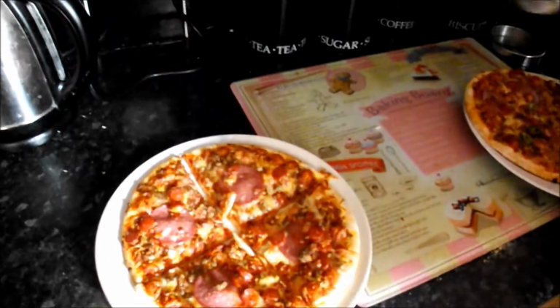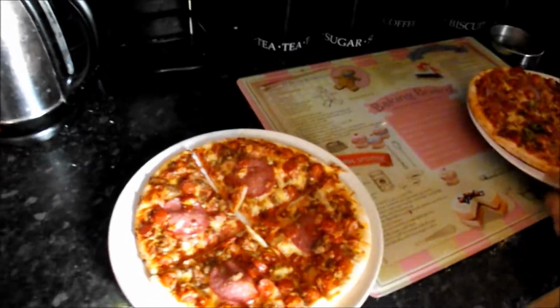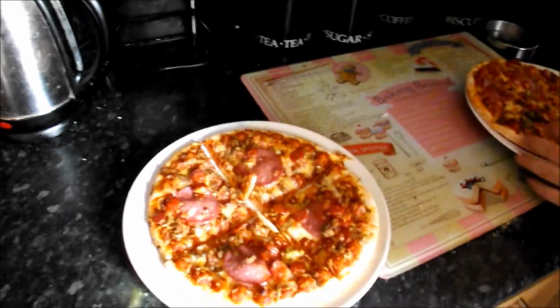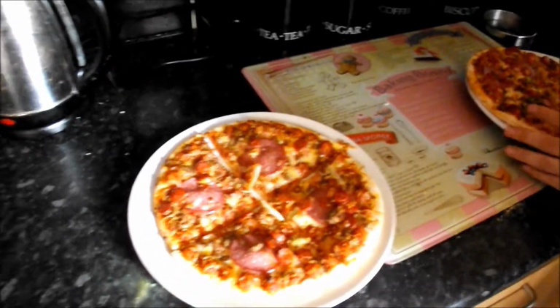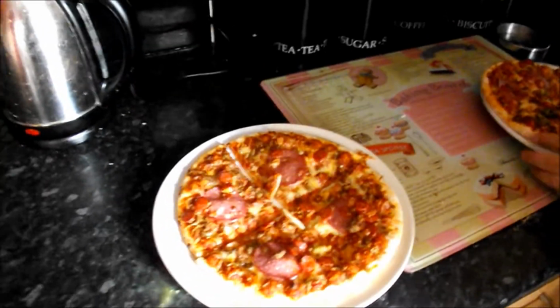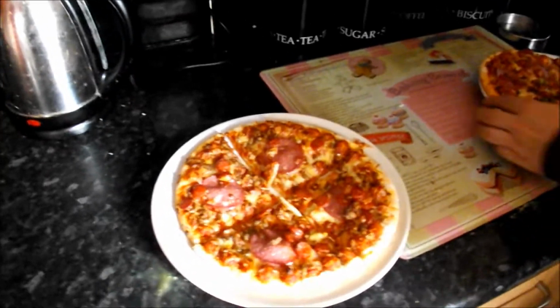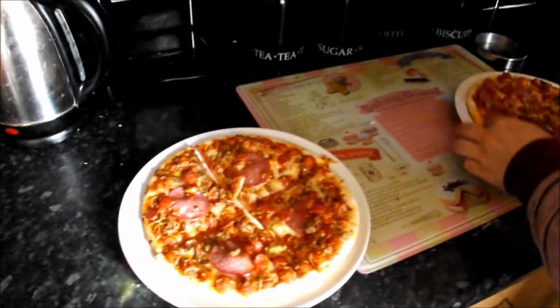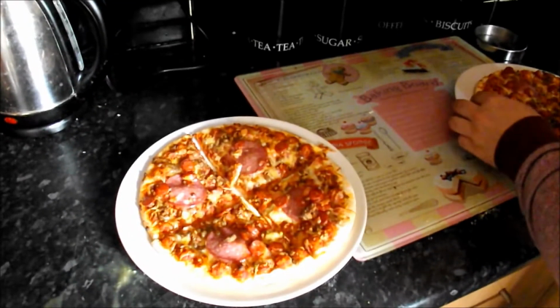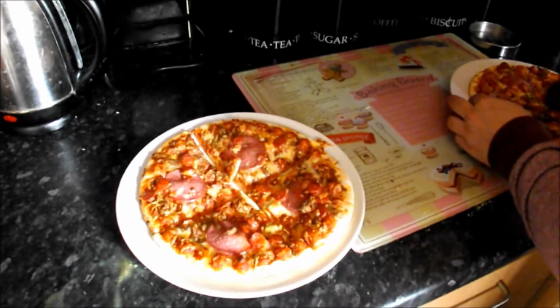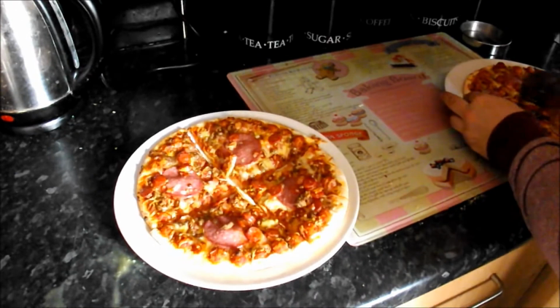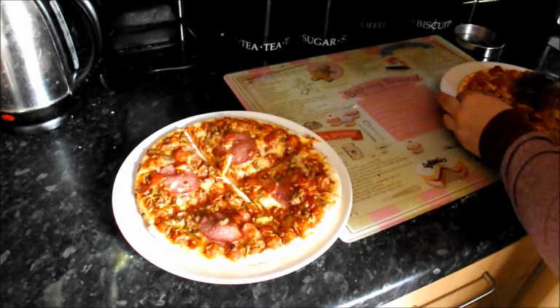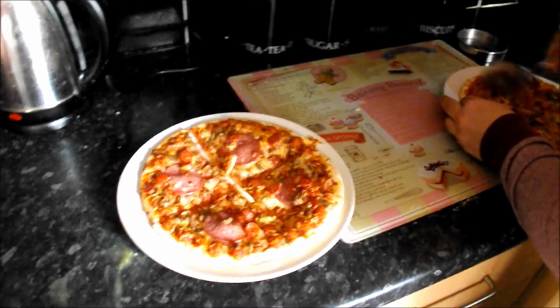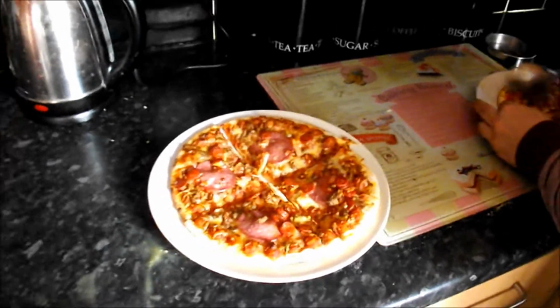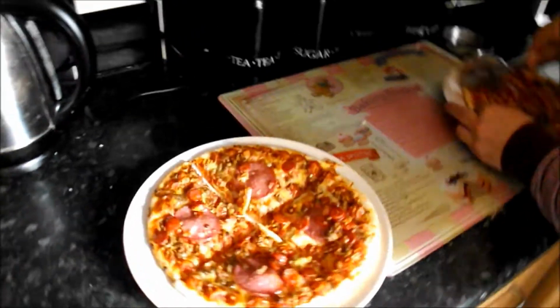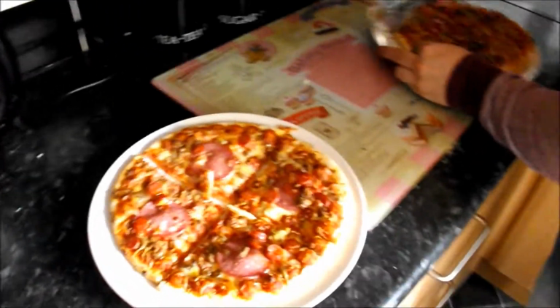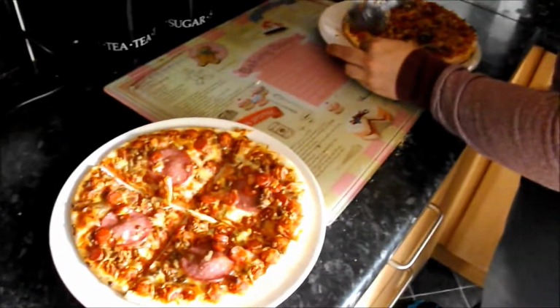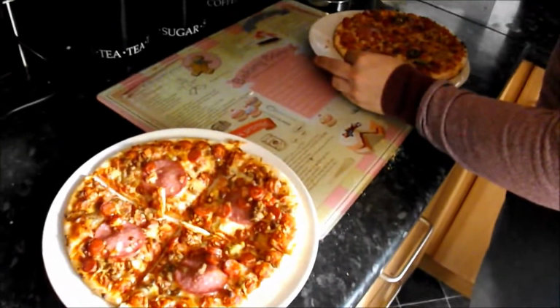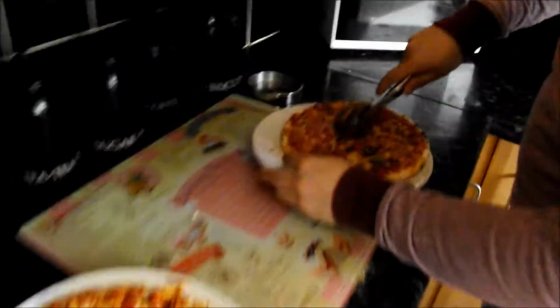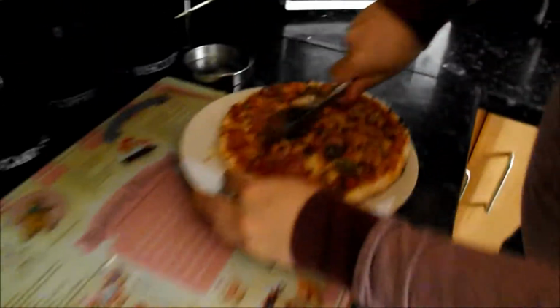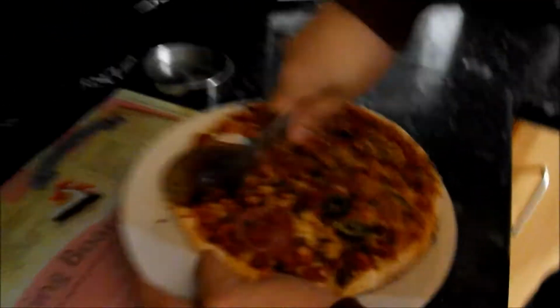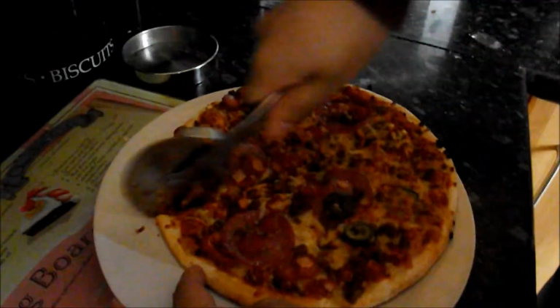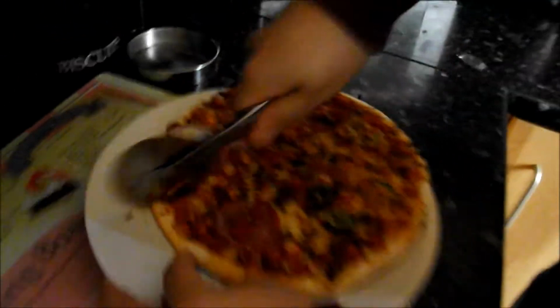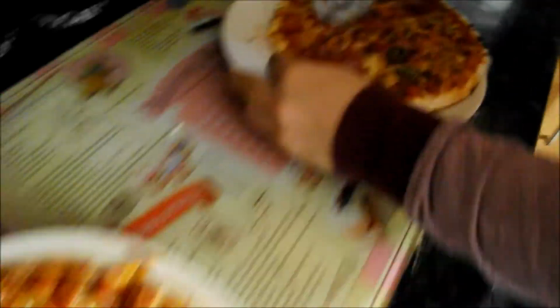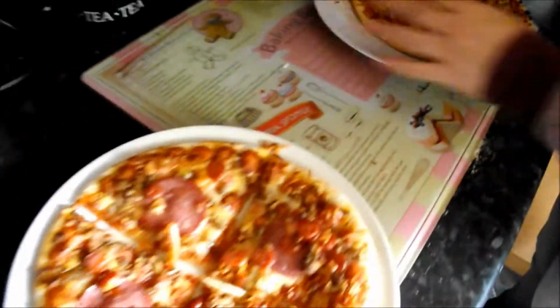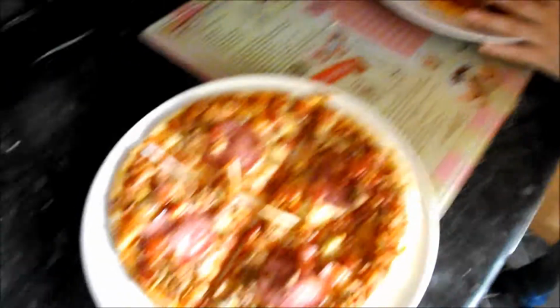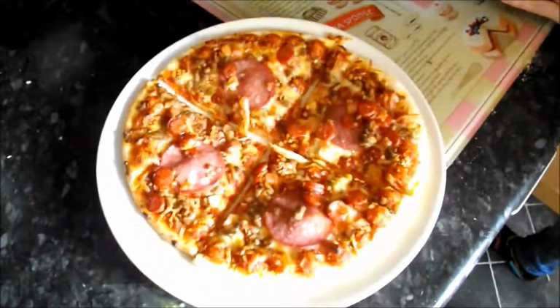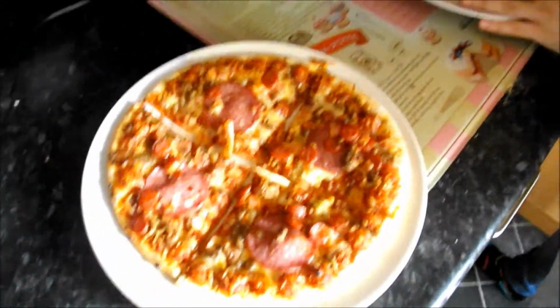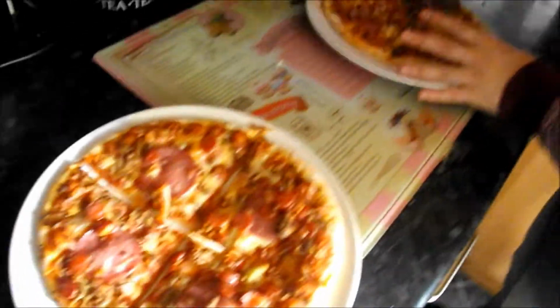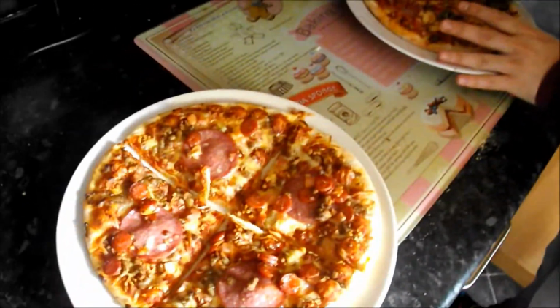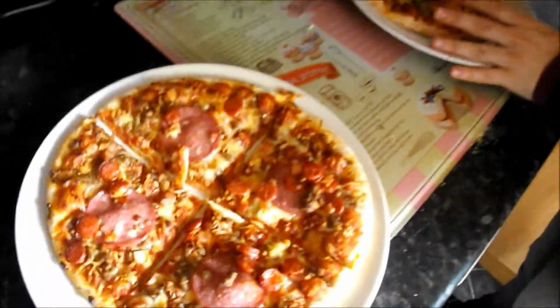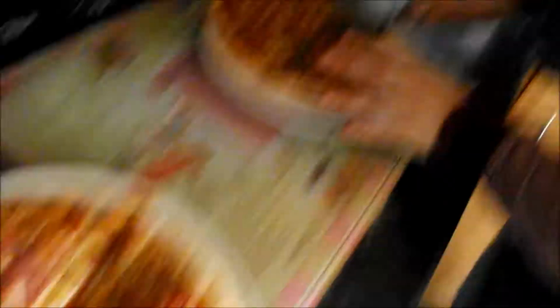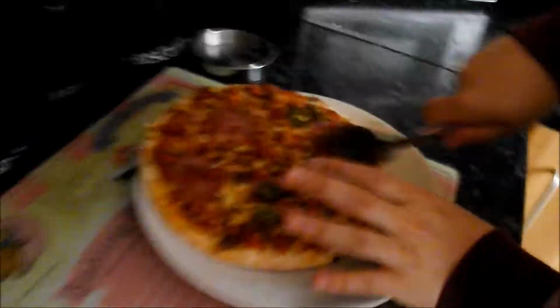So this is our tea for tonight. It's pizzas from Aldi and there are these beast ones that smell new. I took off the chilies from Michael's one because he doesn't really like chilies.